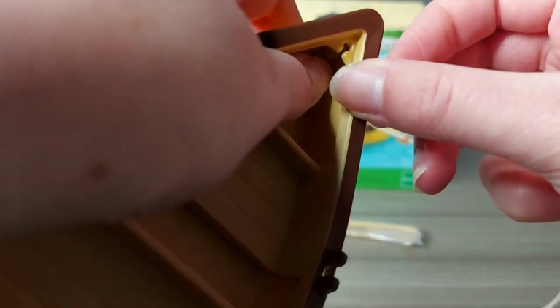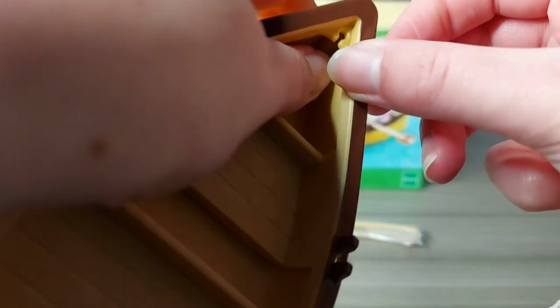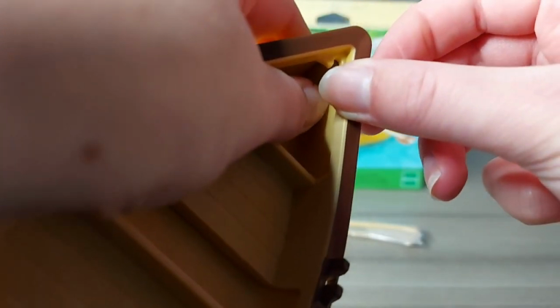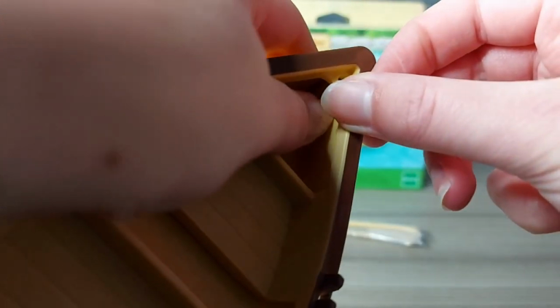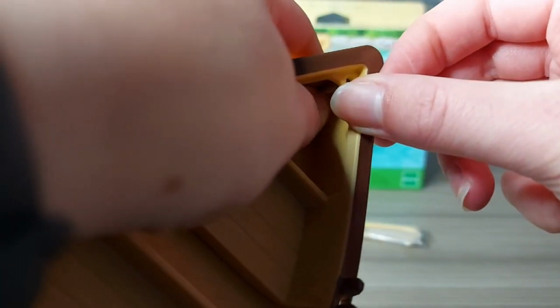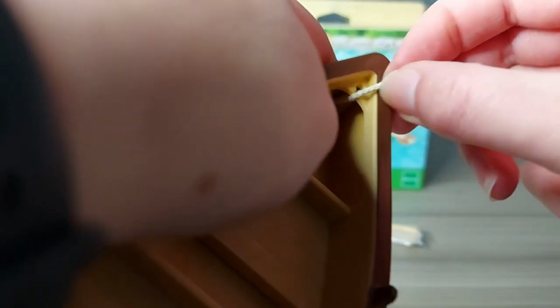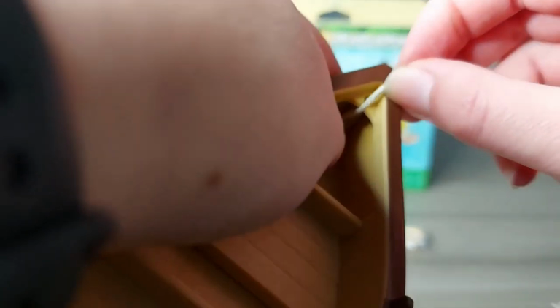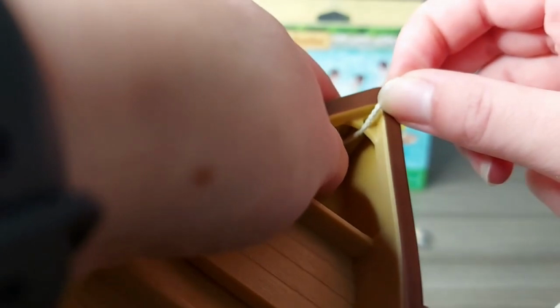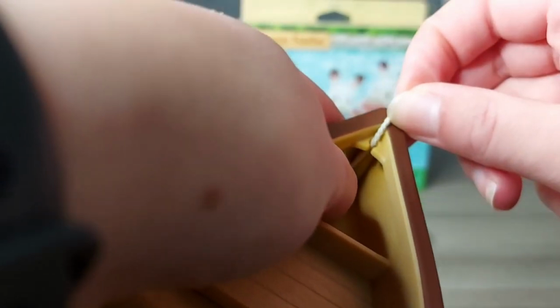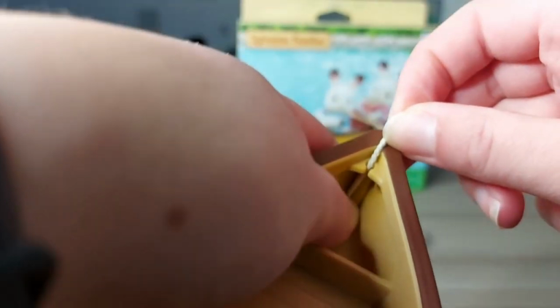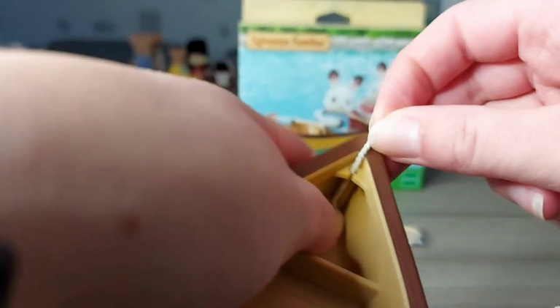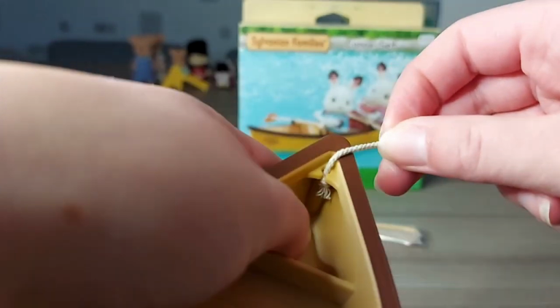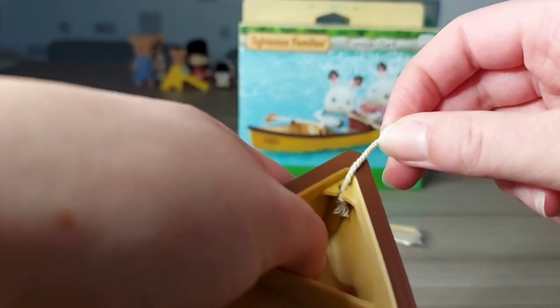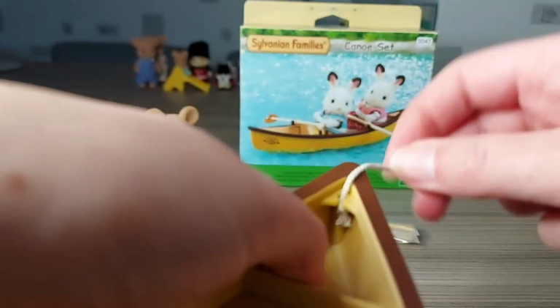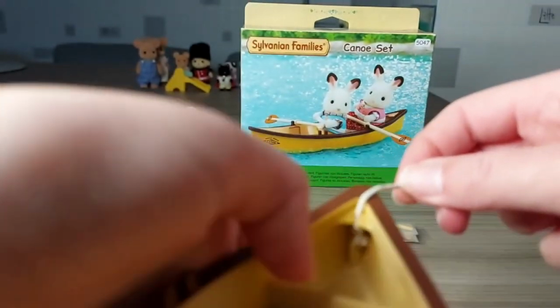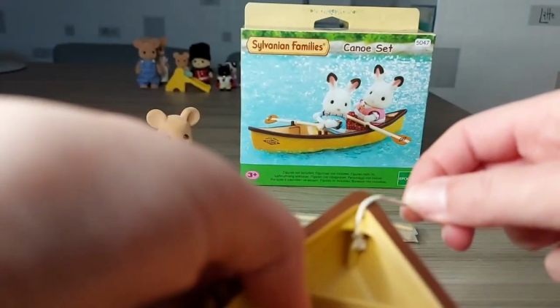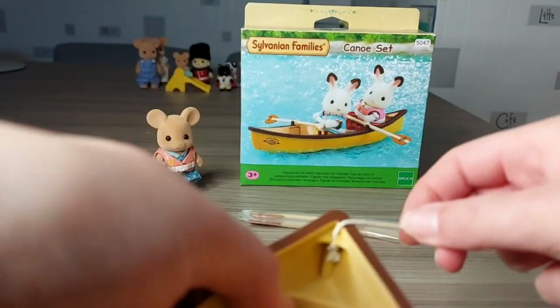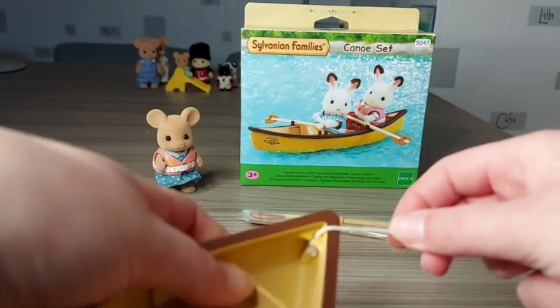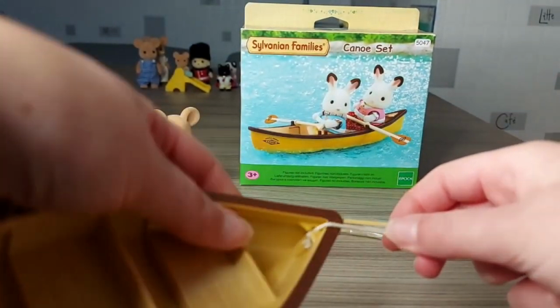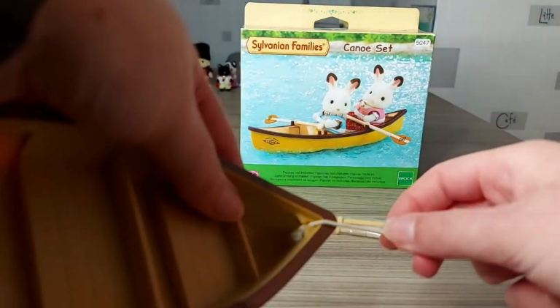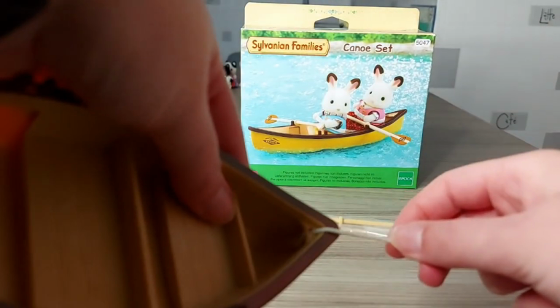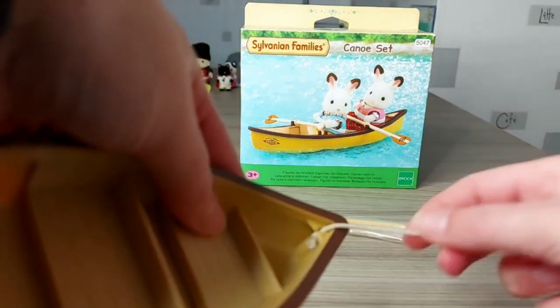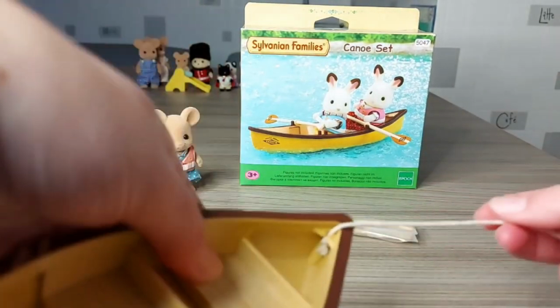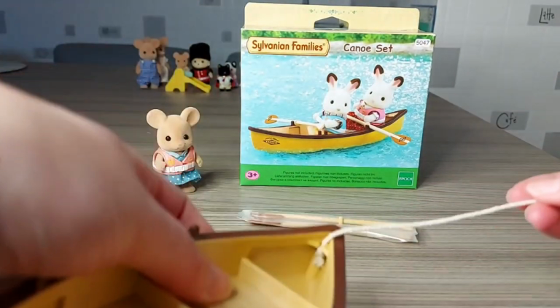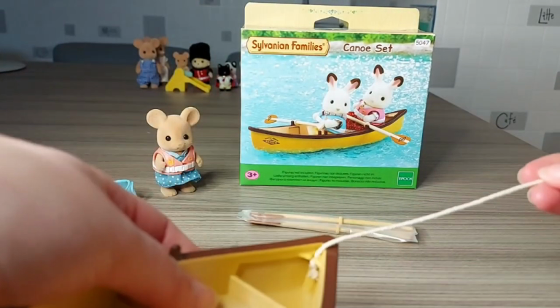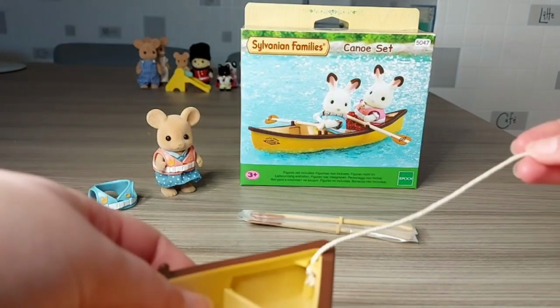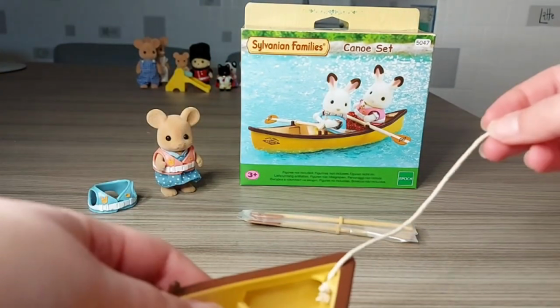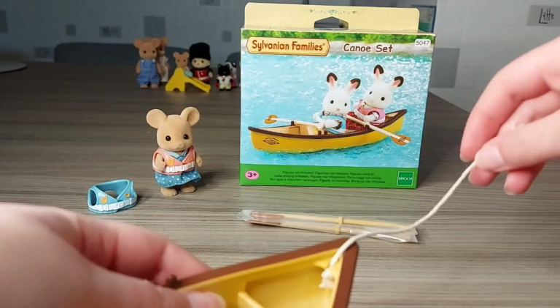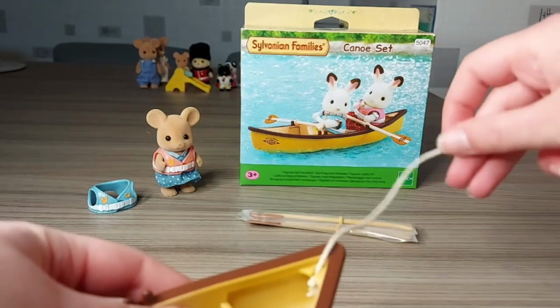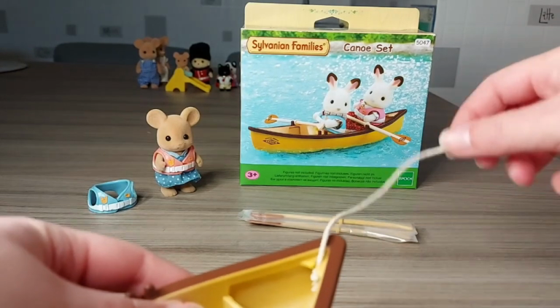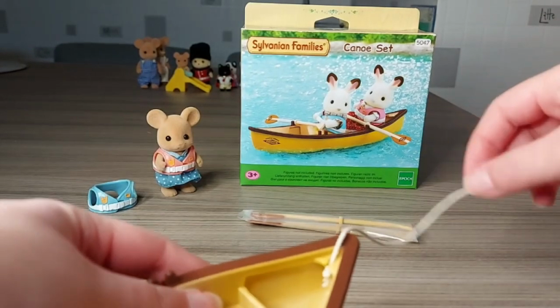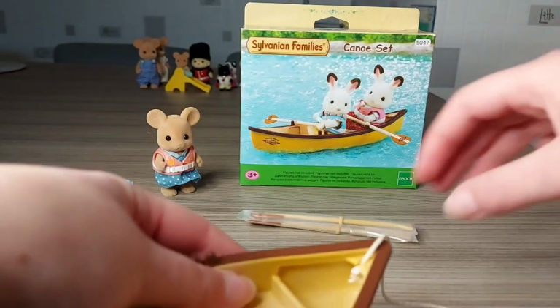So you just push it through that hole there, and then the knot goes underneath and then you can tie it up.